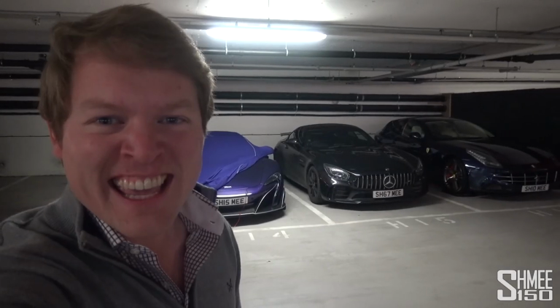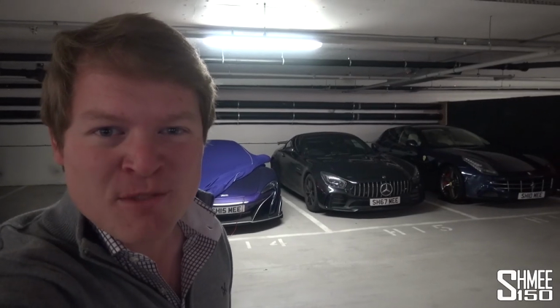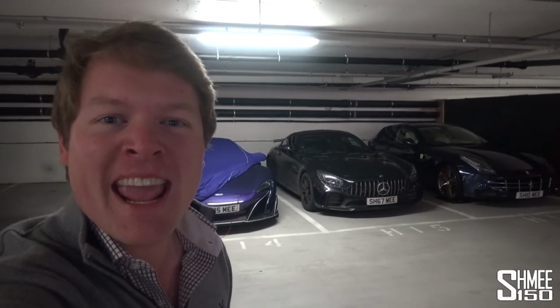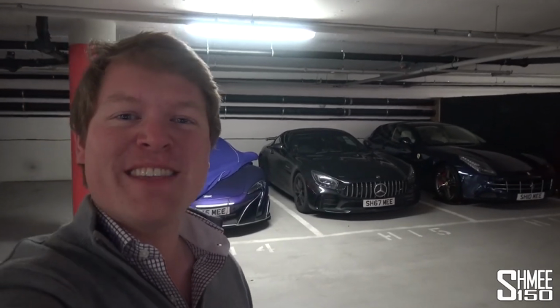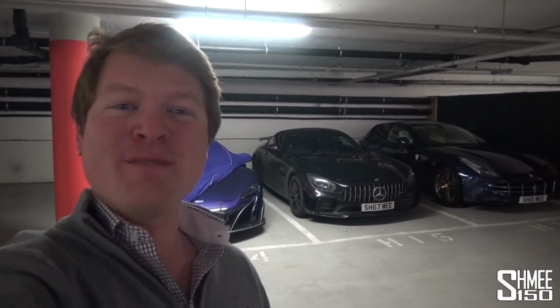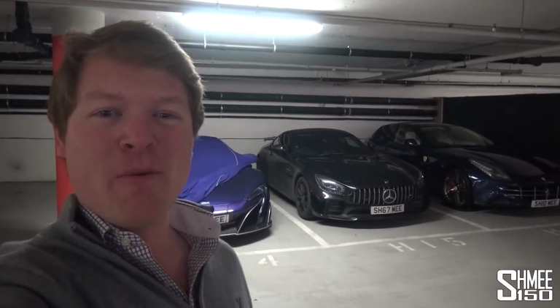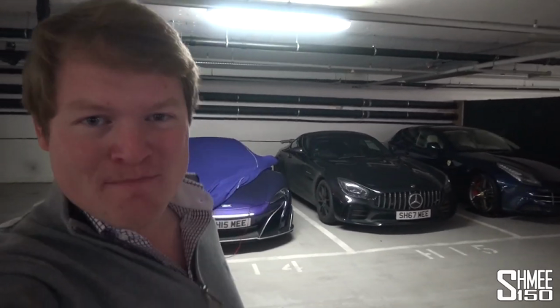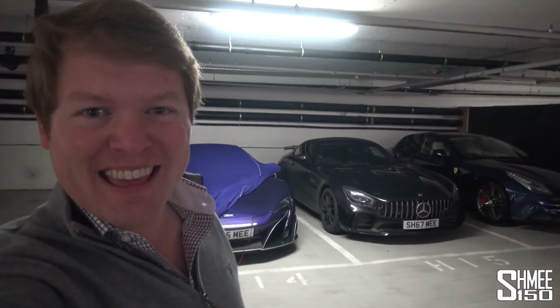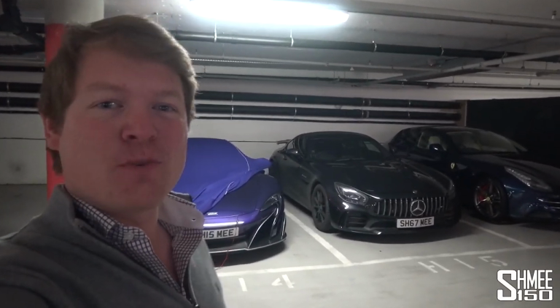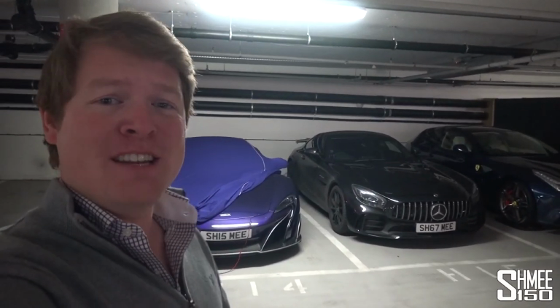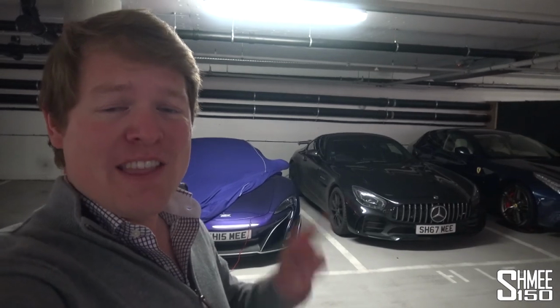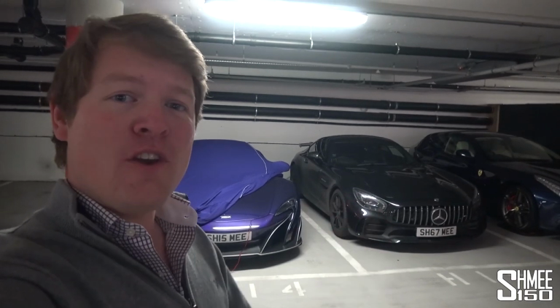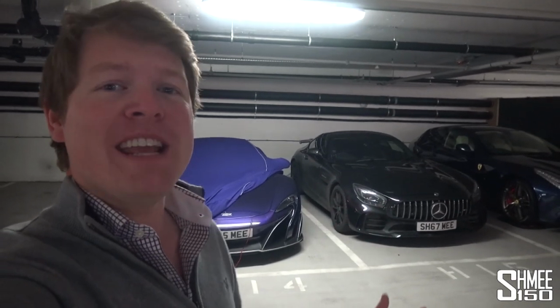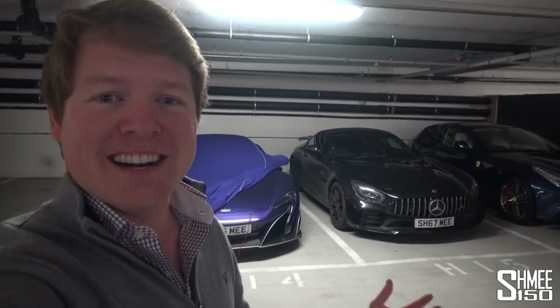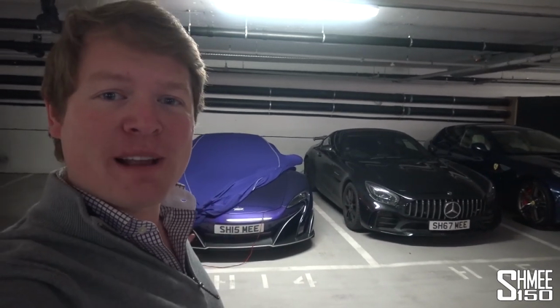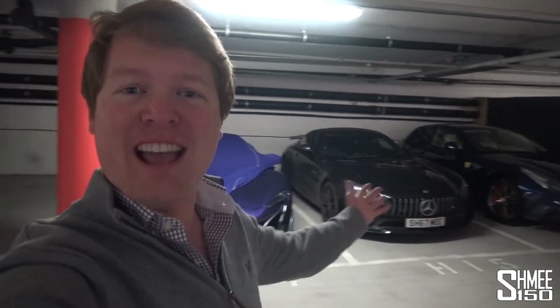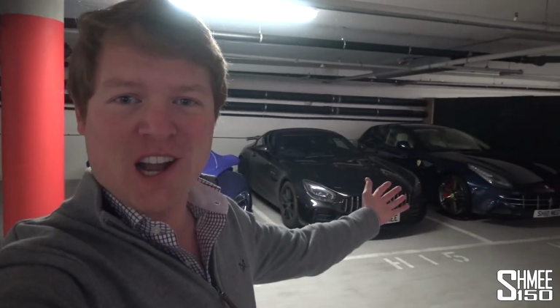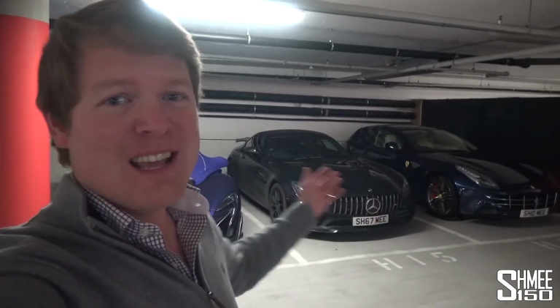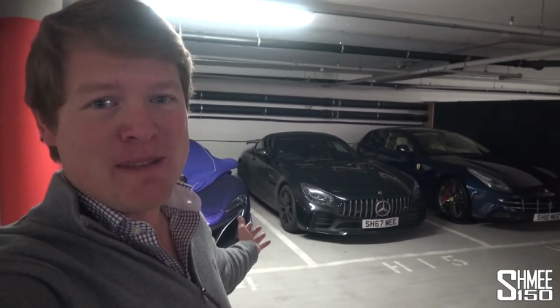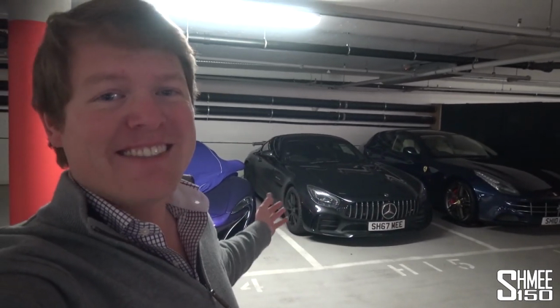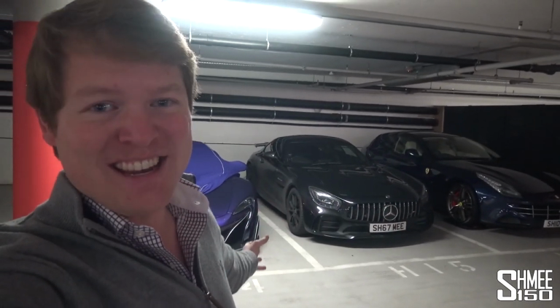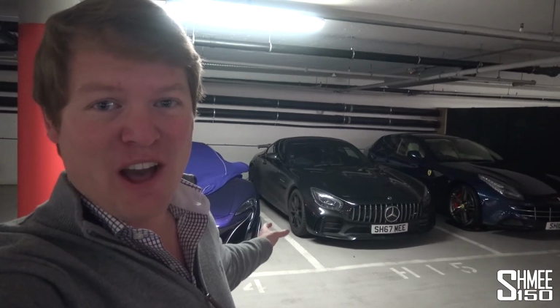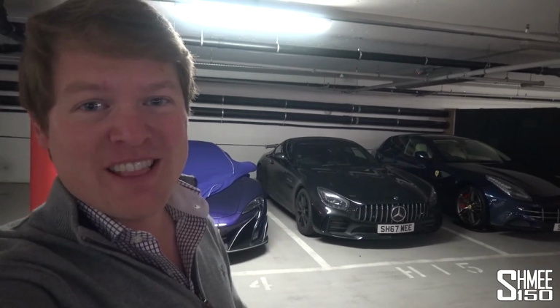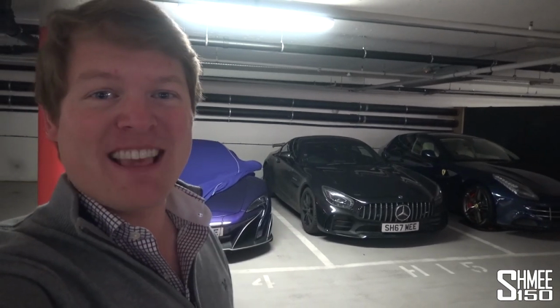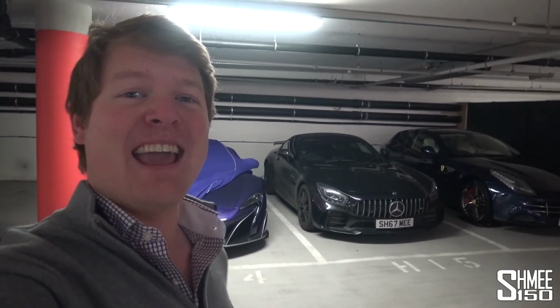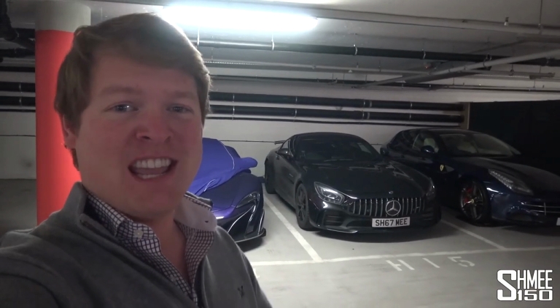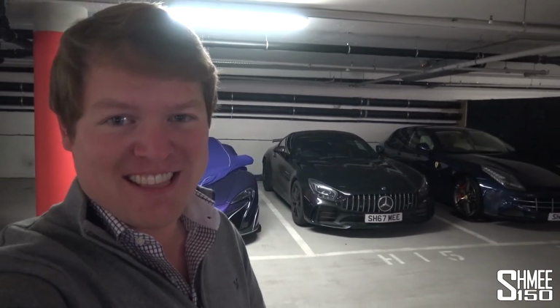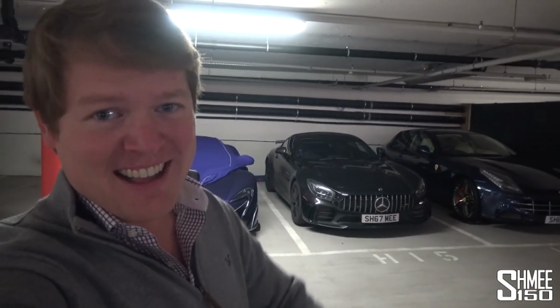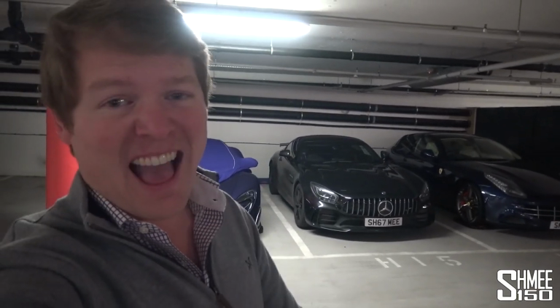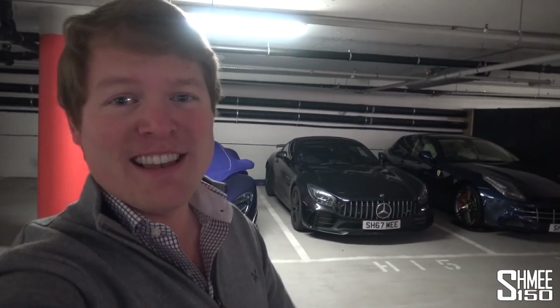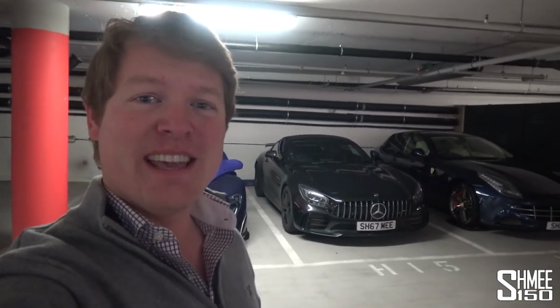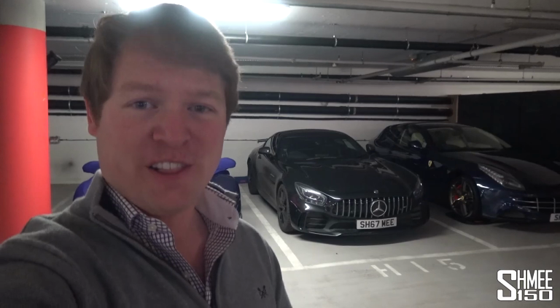Hi guys, I'm Tim. Hello to you, good morning, welcome back to the garage where behind me there are two pretty clean cars — the McLaren and the Ferrari — but in the middle, the daily driver over winter, the Mercedes-AMG GT-R, is absolutely filthy.